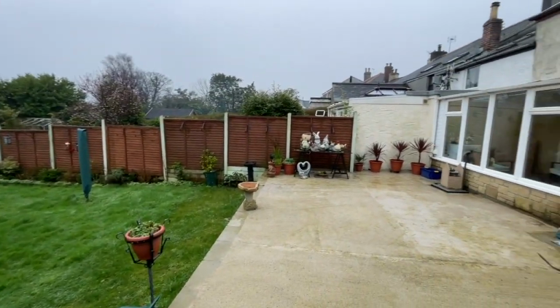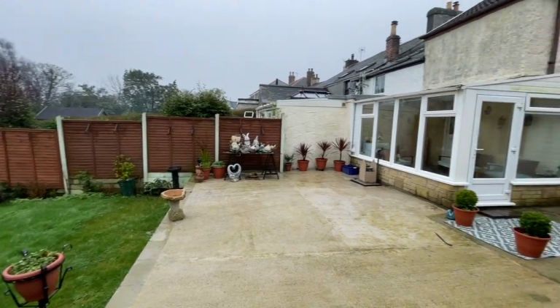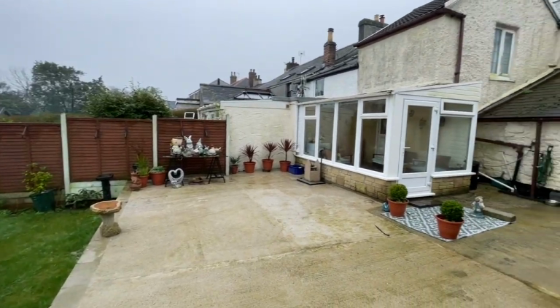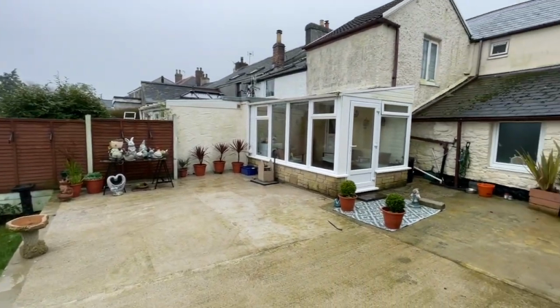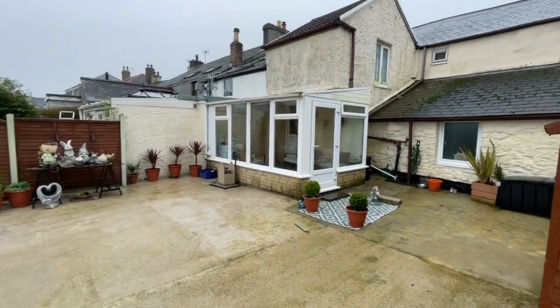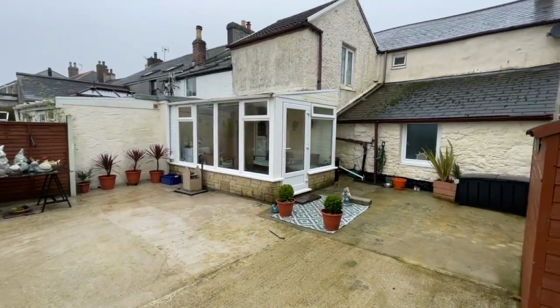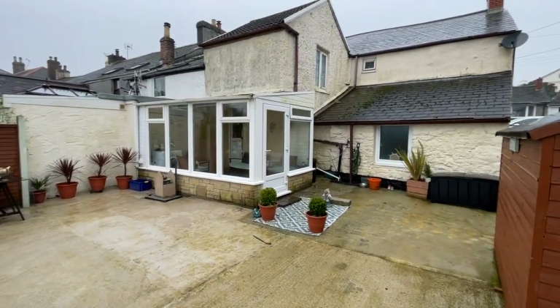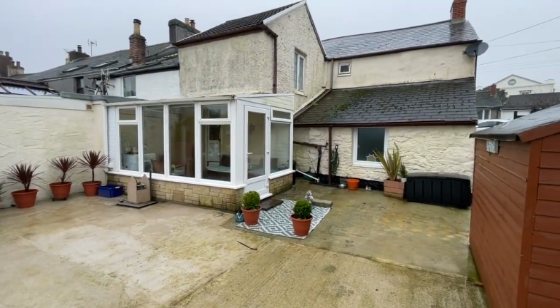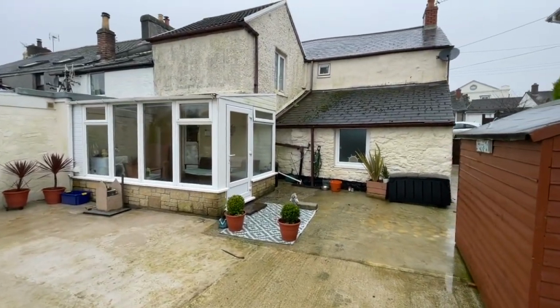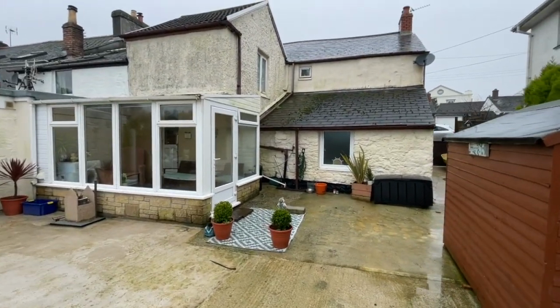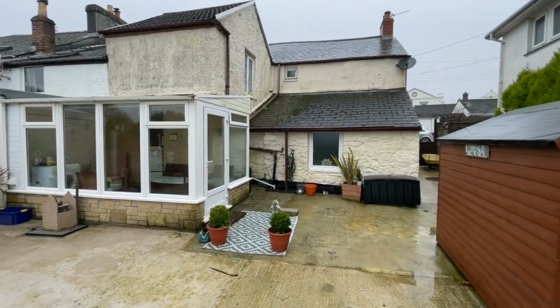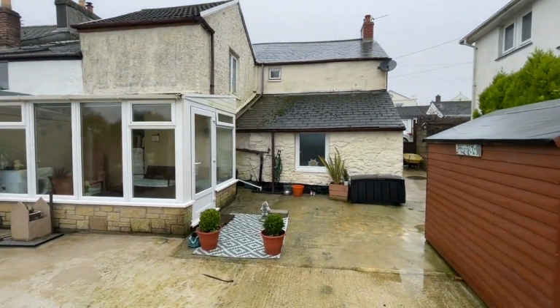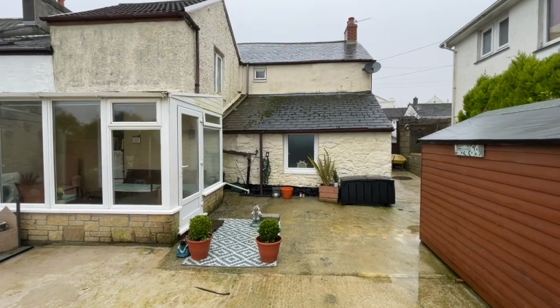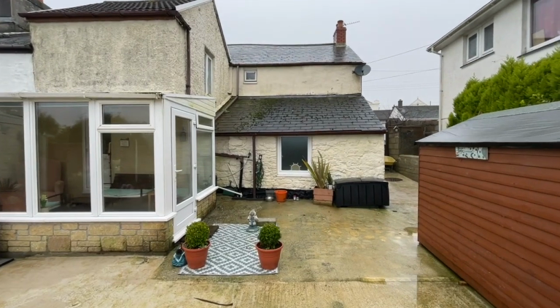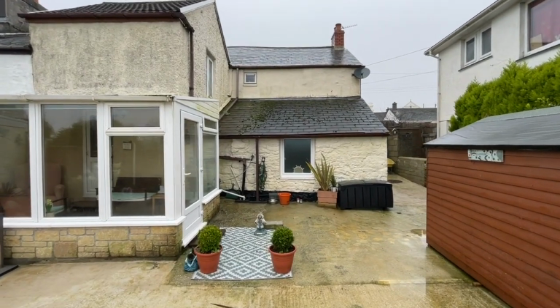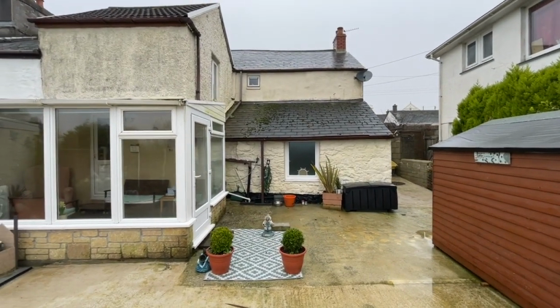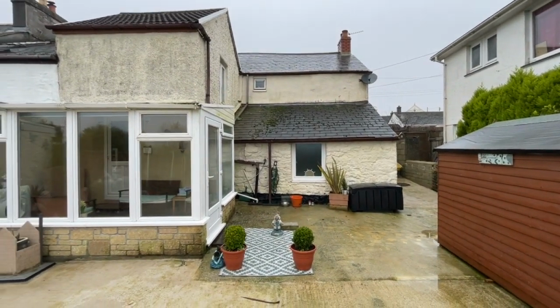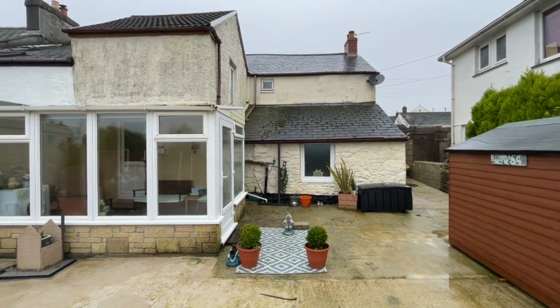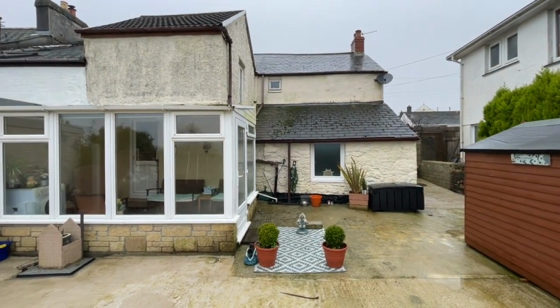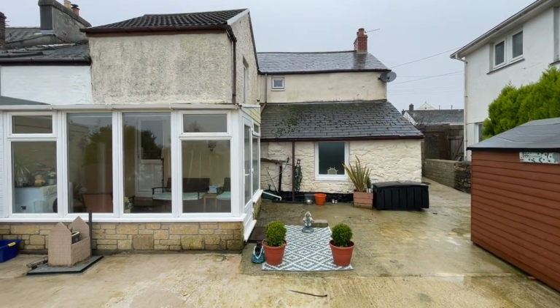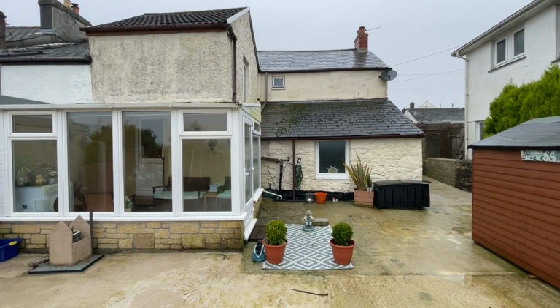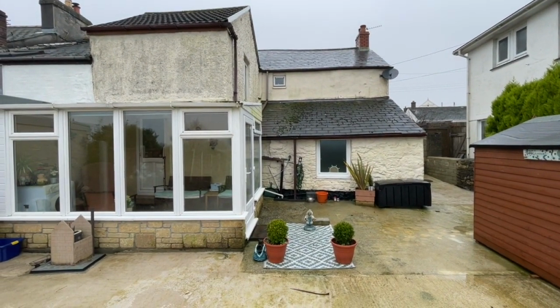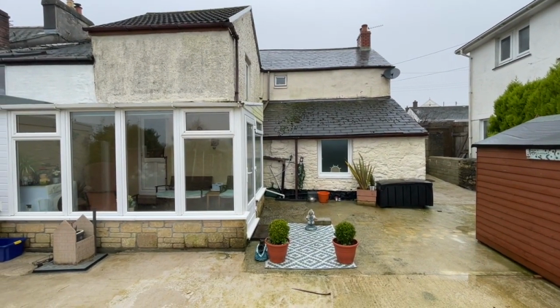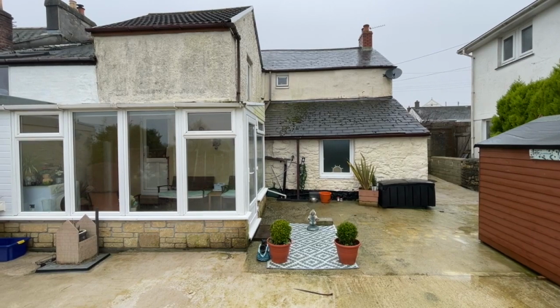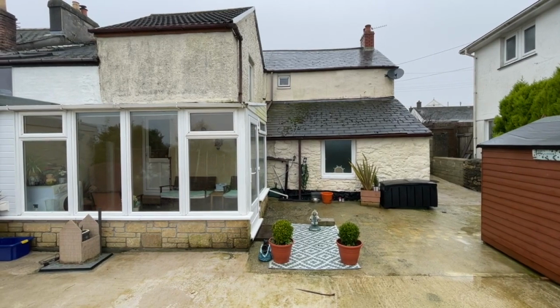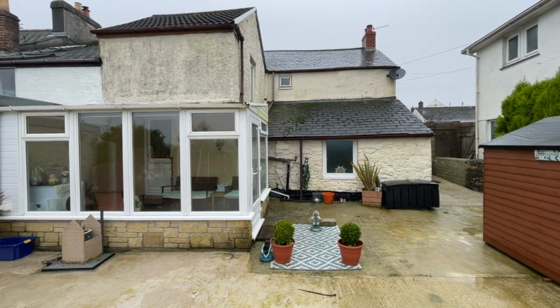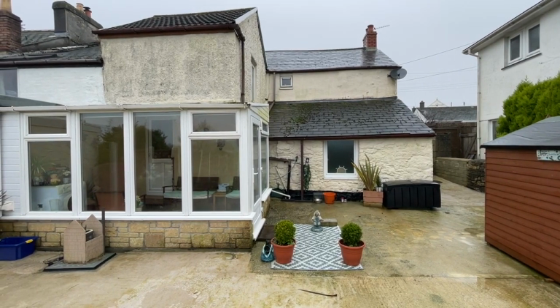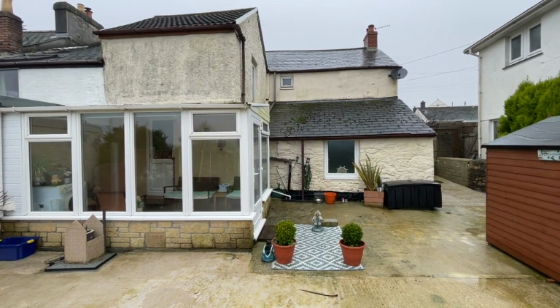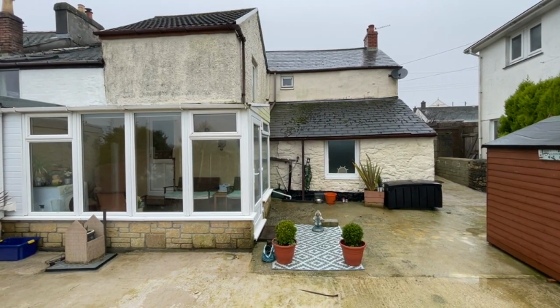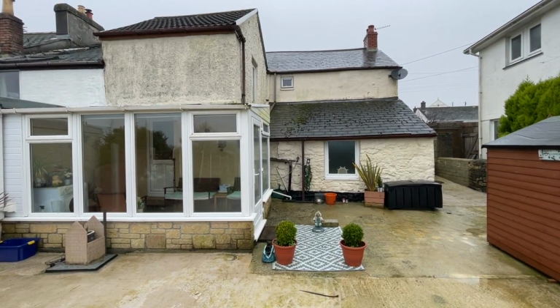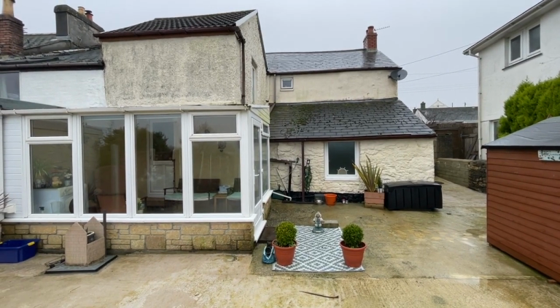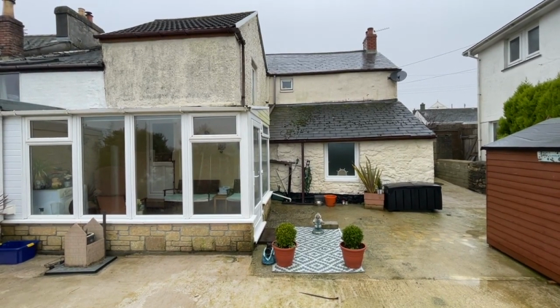A surprisingly spacious, very charming historic cottage right here in the centre of the village. If you'd like to come and have a look at the cottage, do please get in touch. It's Clive Pearce Property on 01872 272 622.